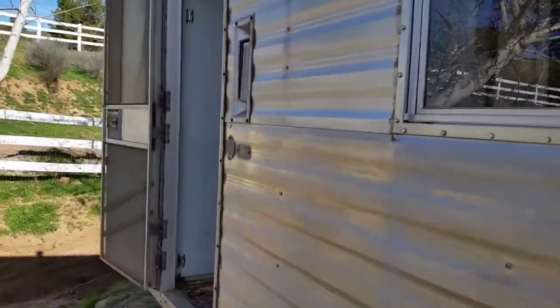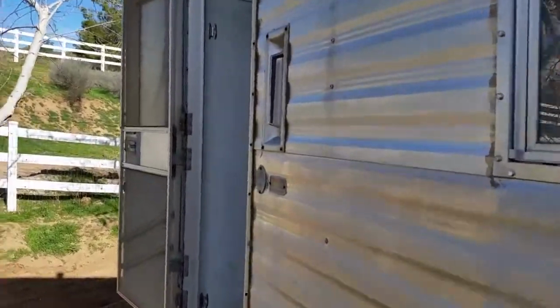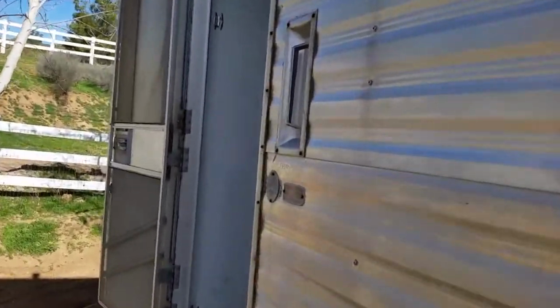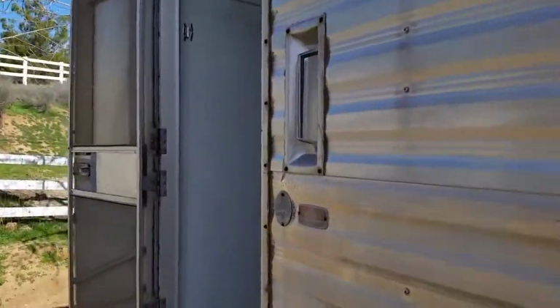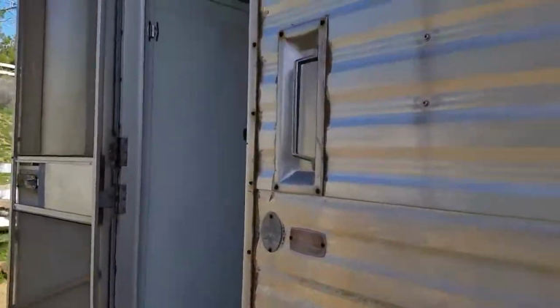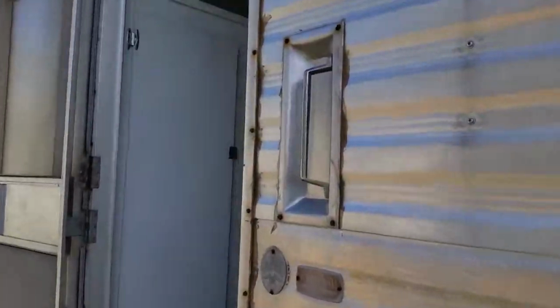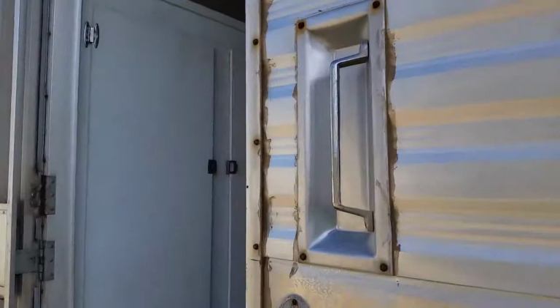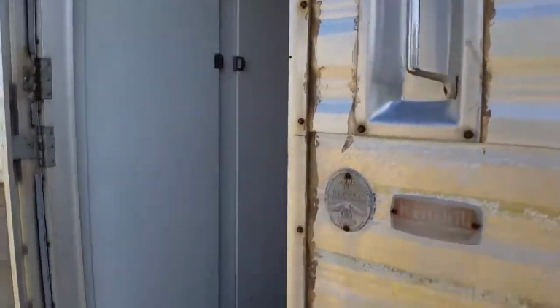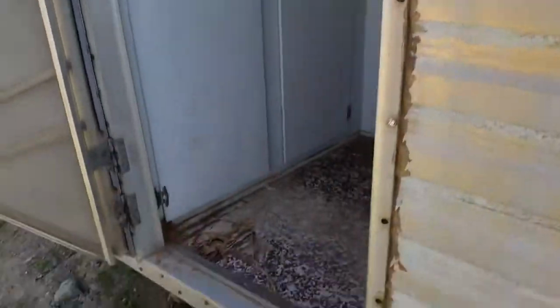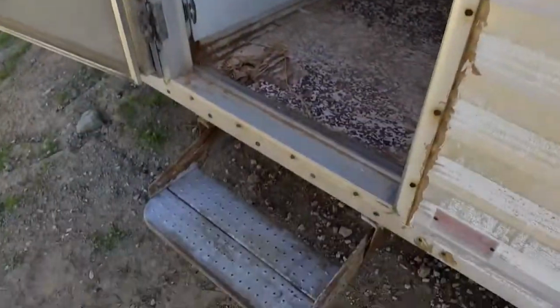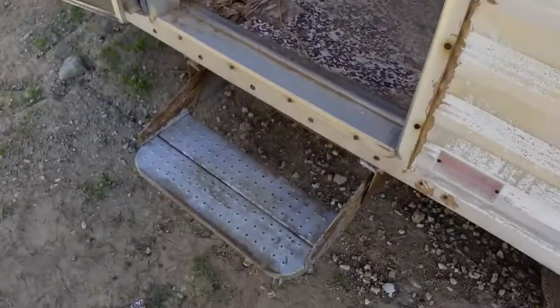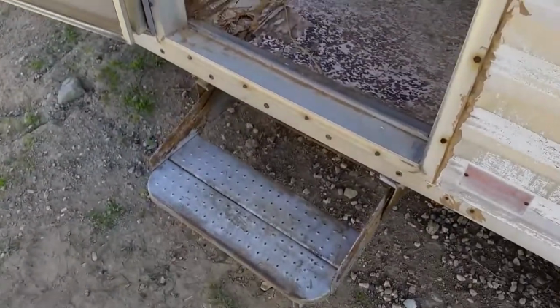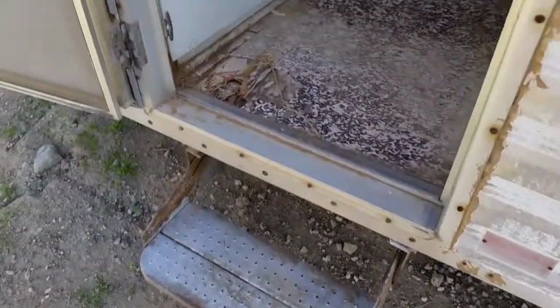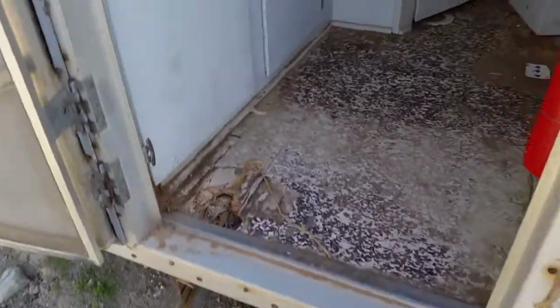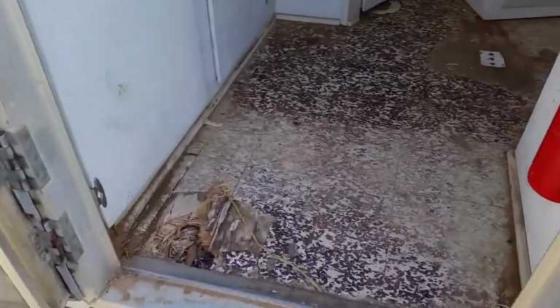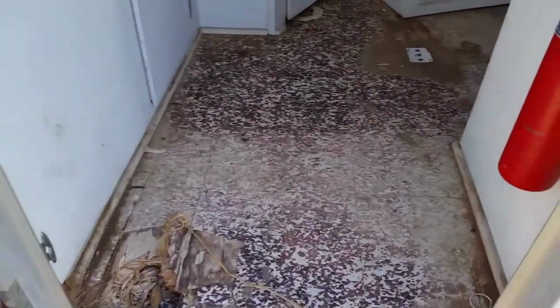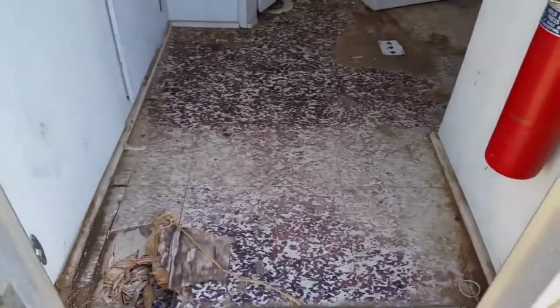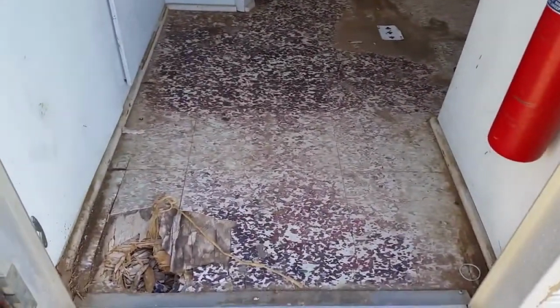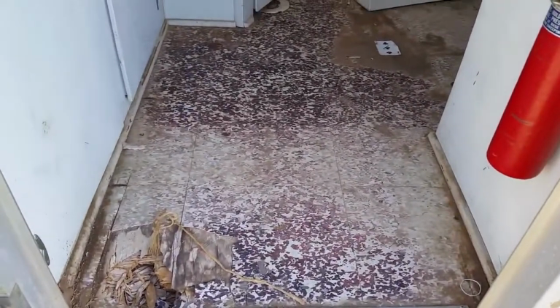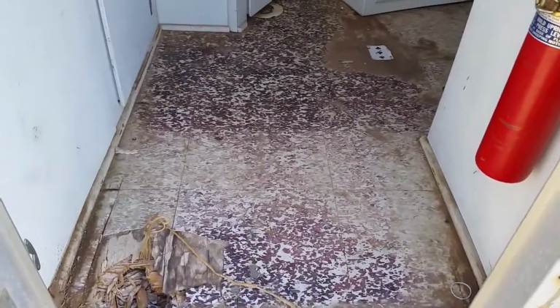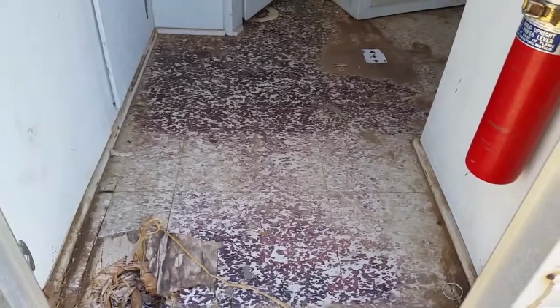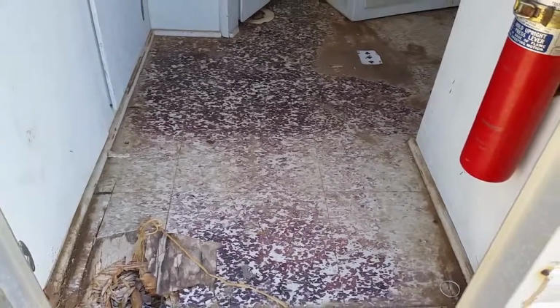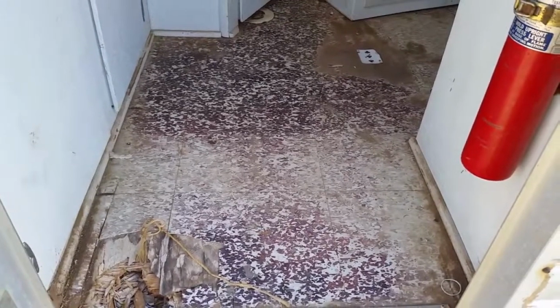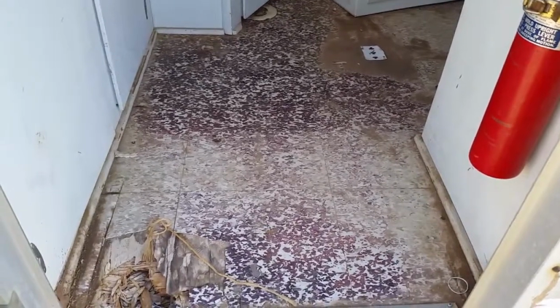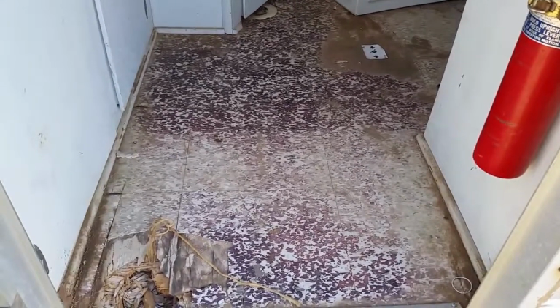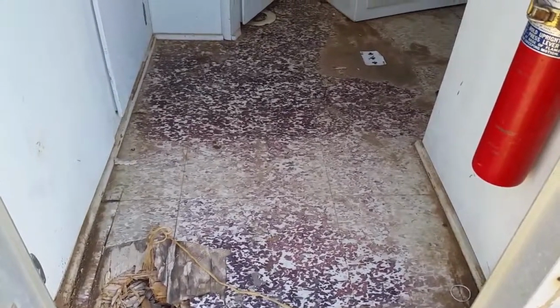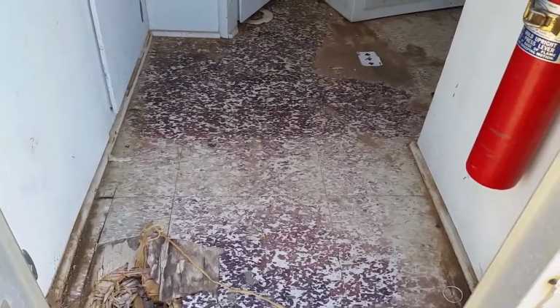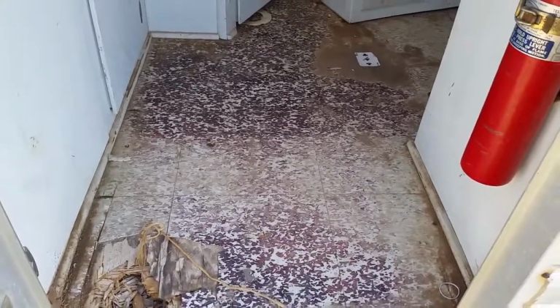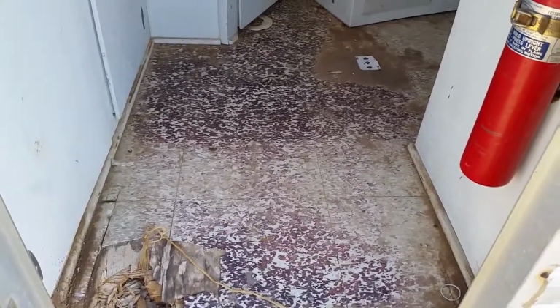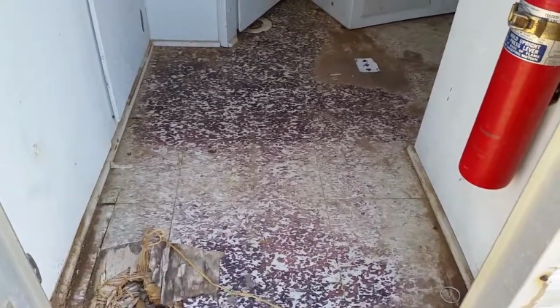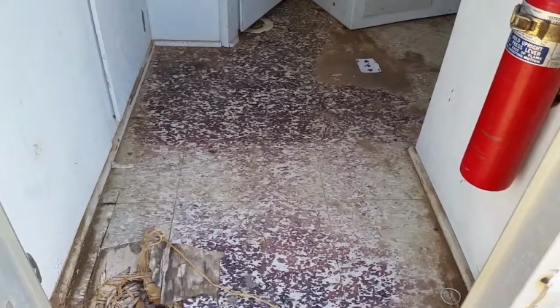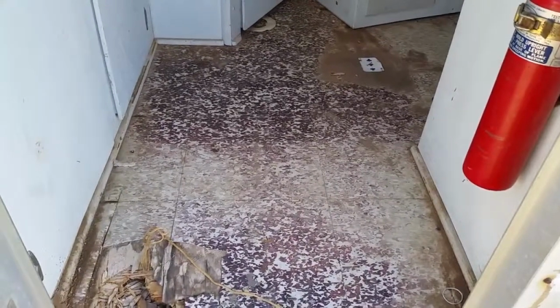This is the outside. She has a nice little handle to get in, a nice little step, and voila! A nice big hole in the door and floor that needs to be fixed. That'll be the first thing on our list.